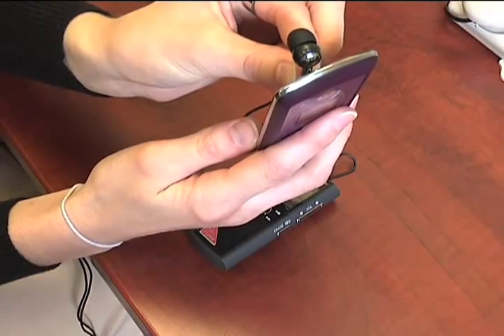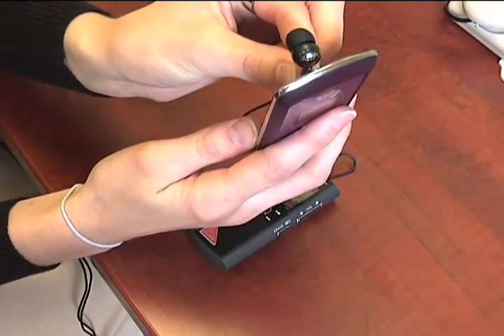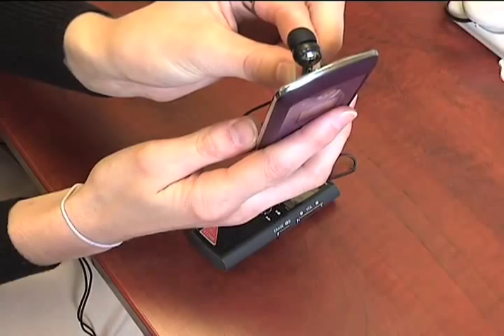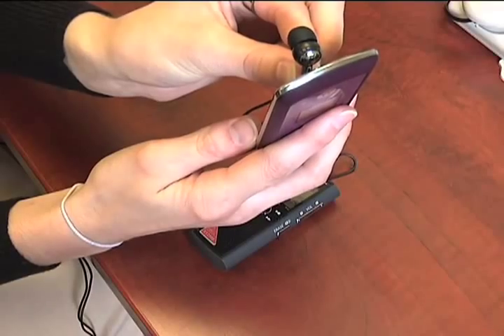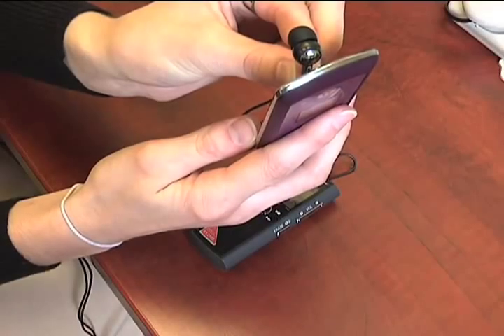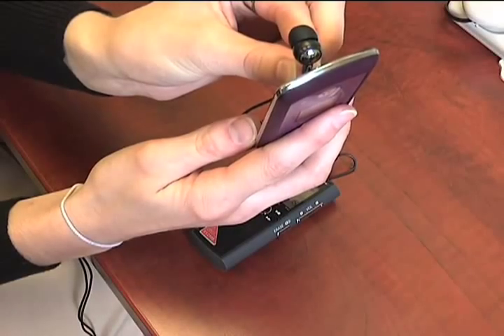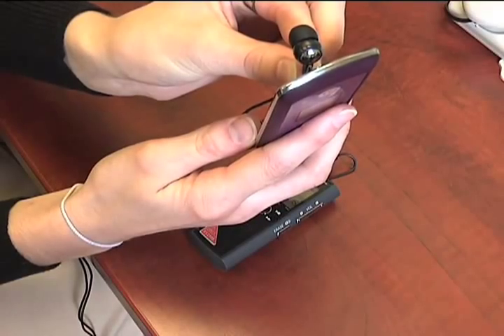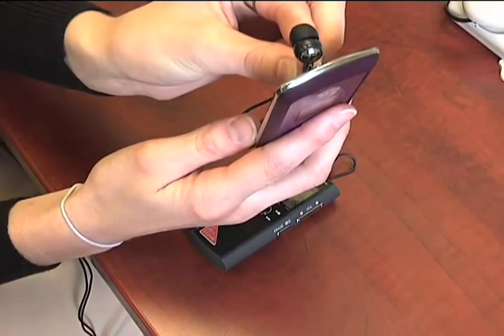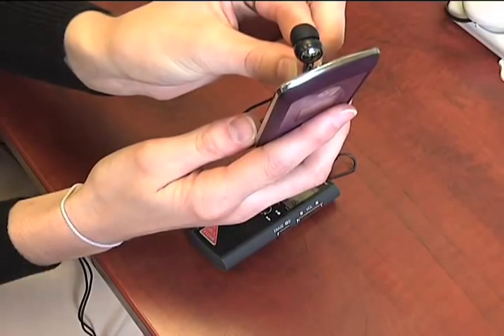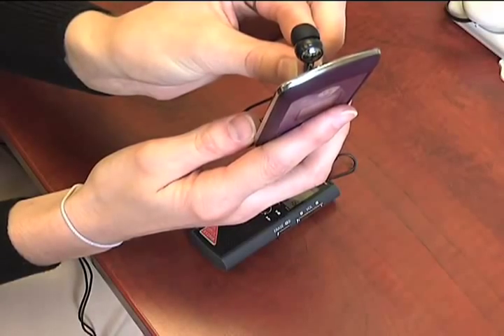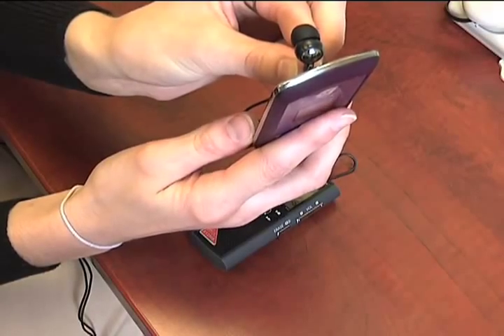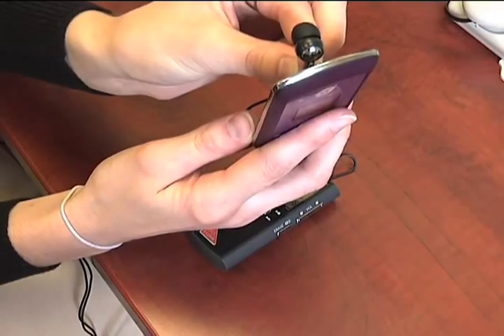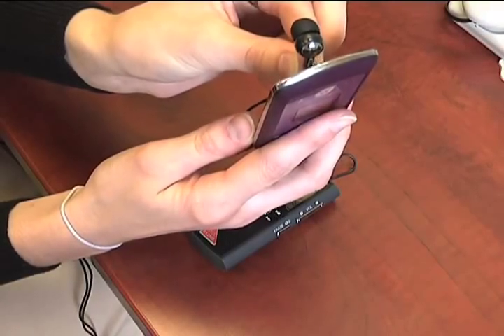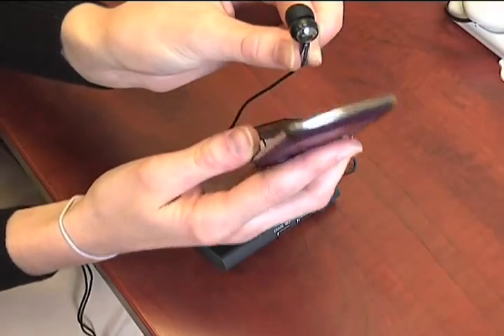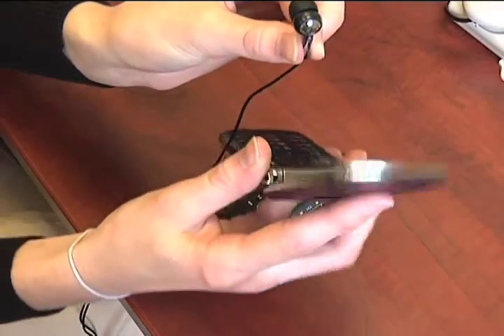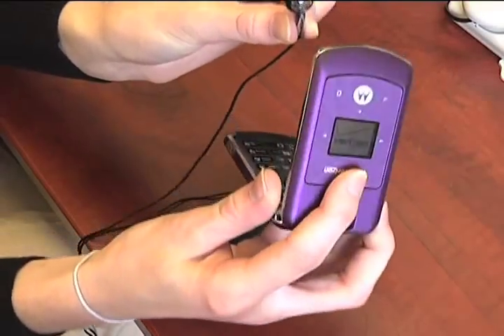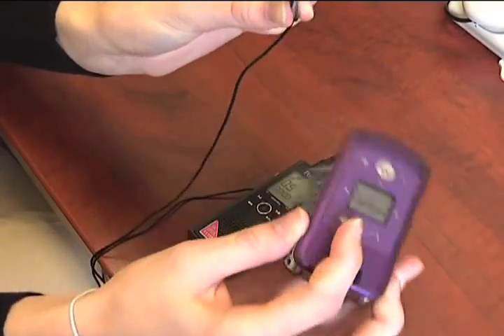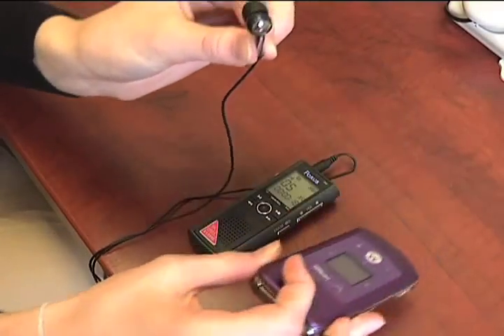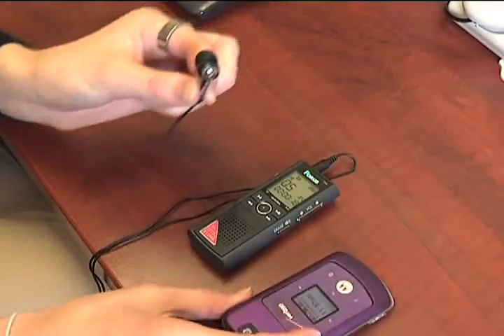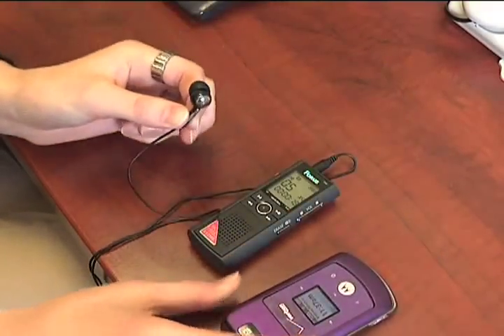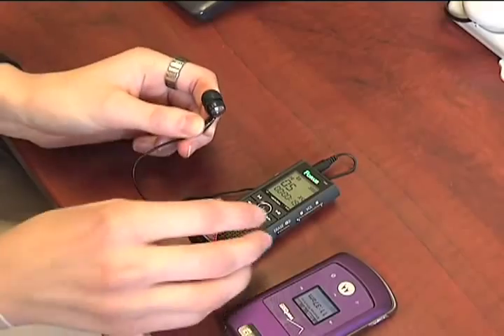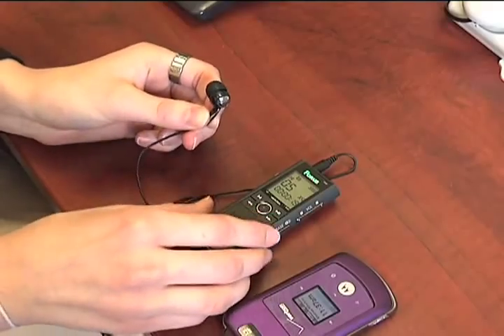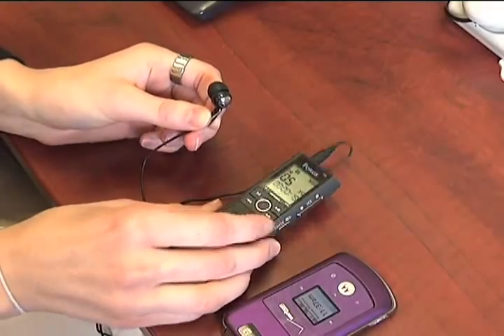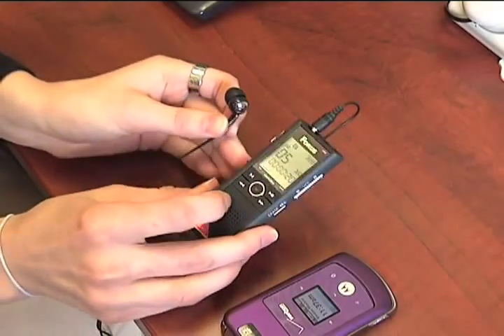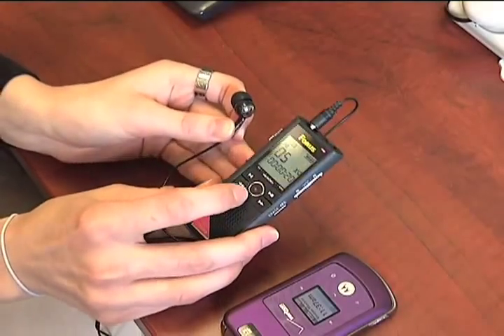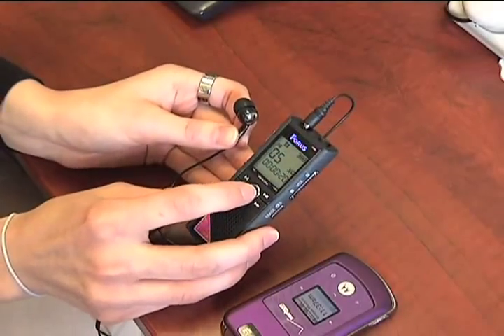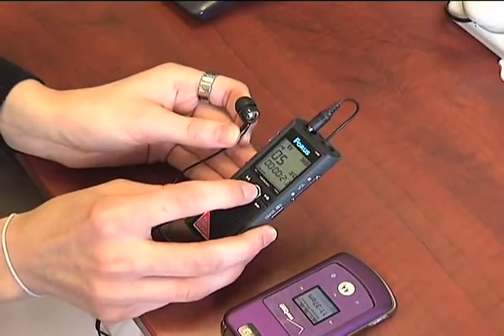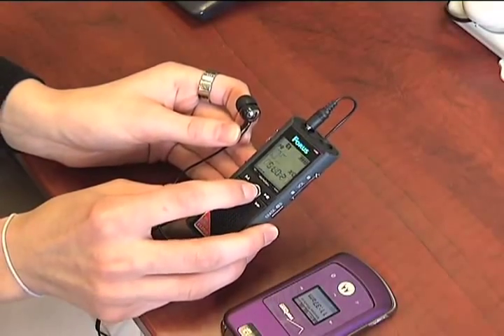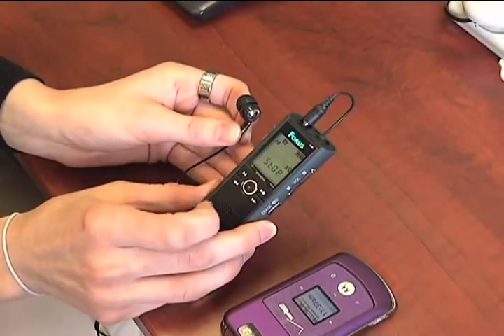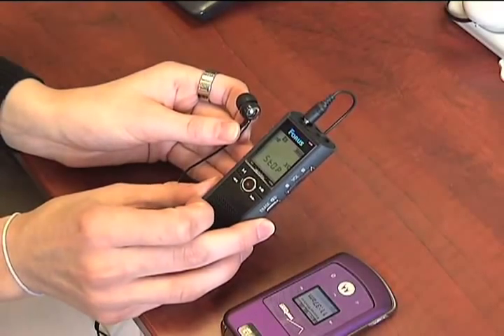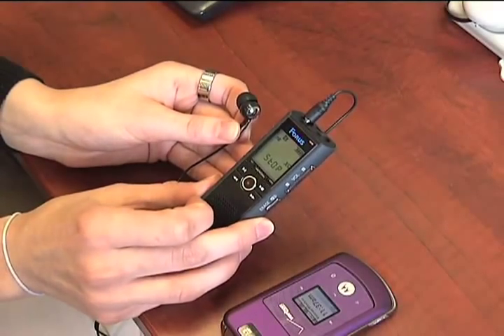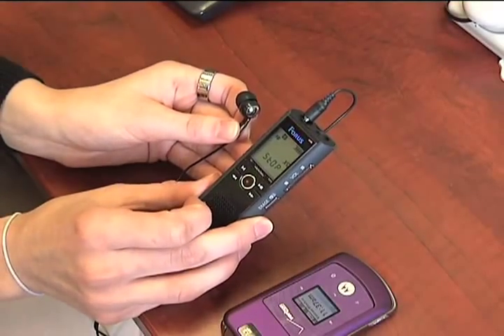It will pick up both ends of the phone conversation. To stop recording, hit record again like normal.